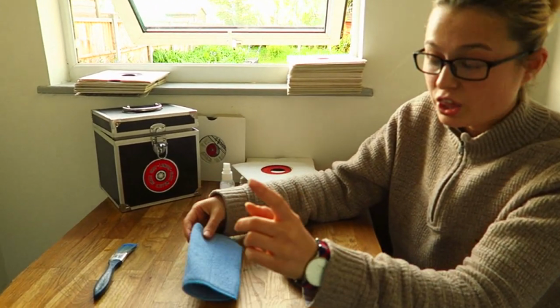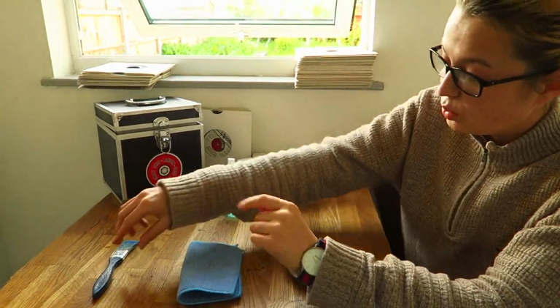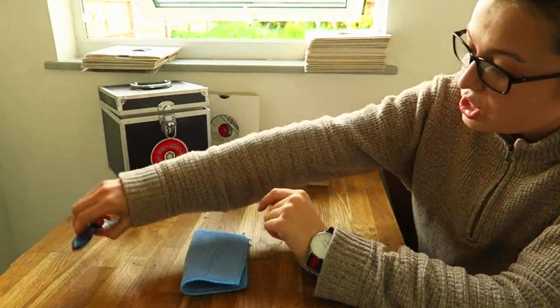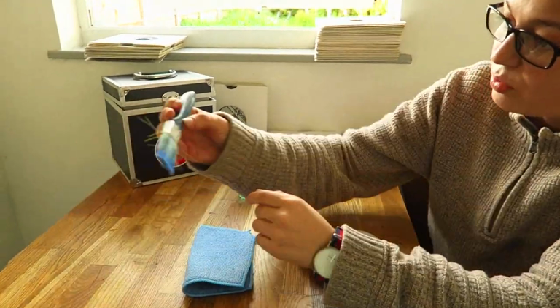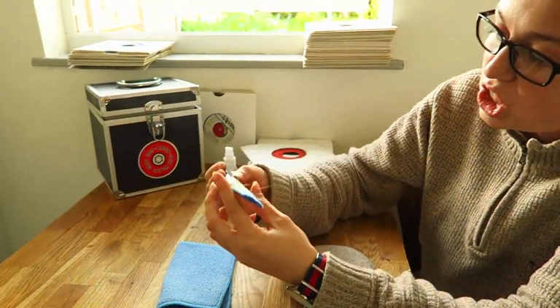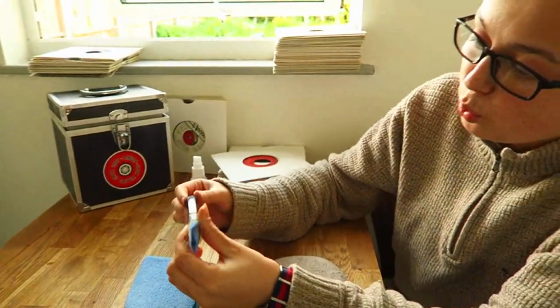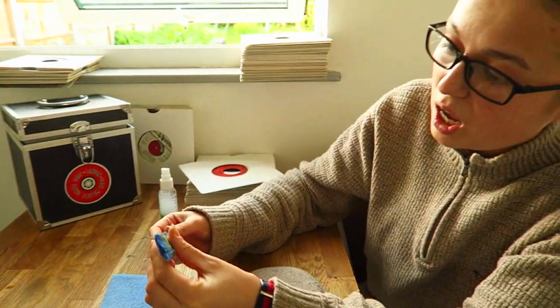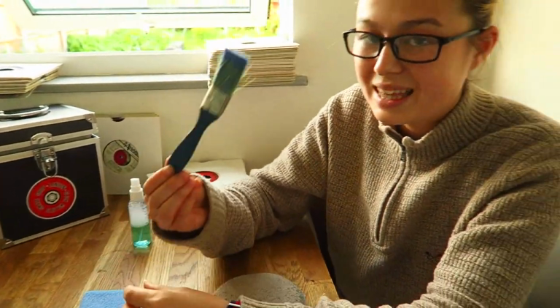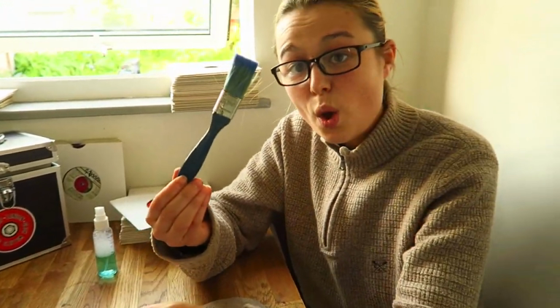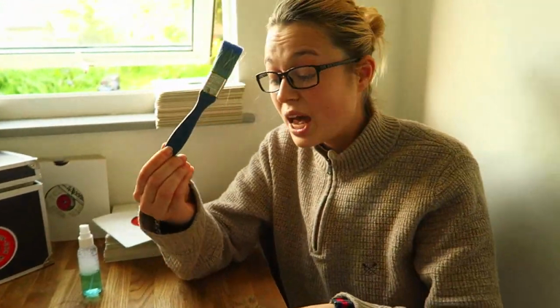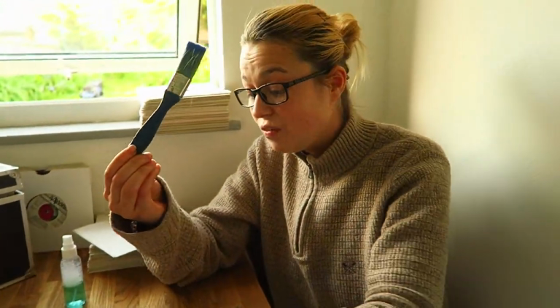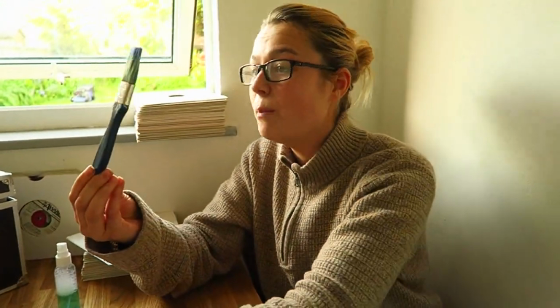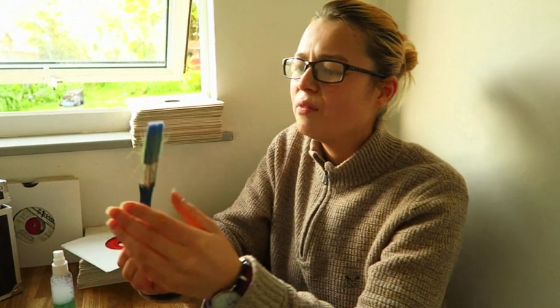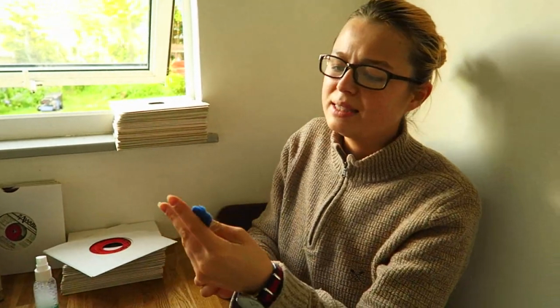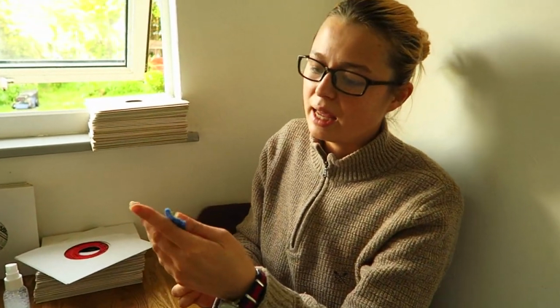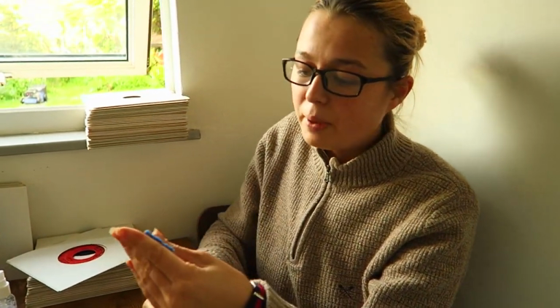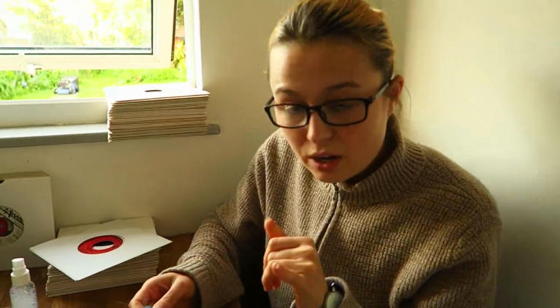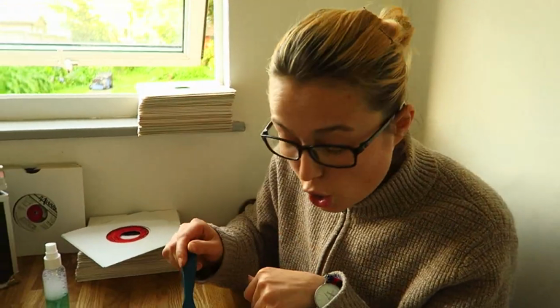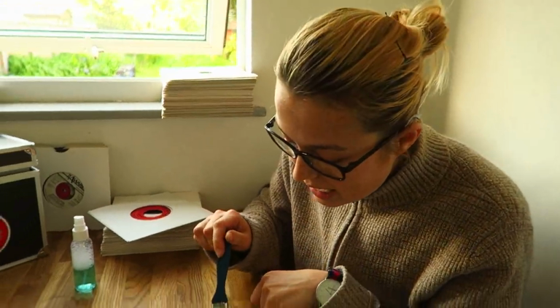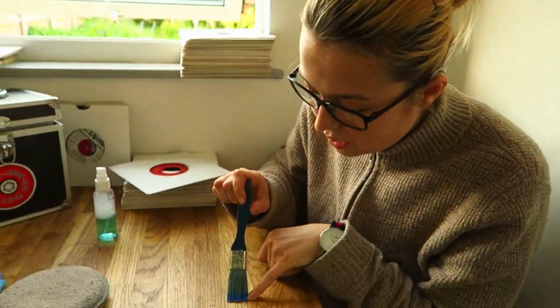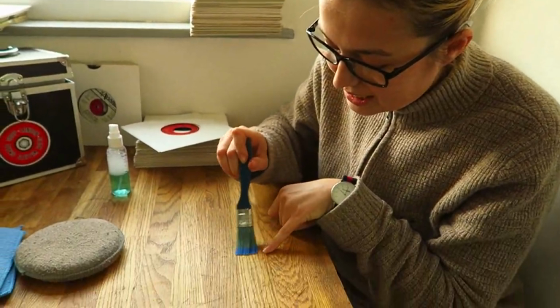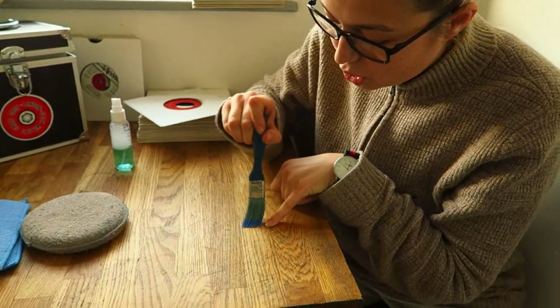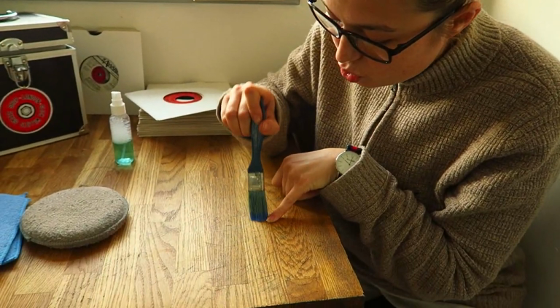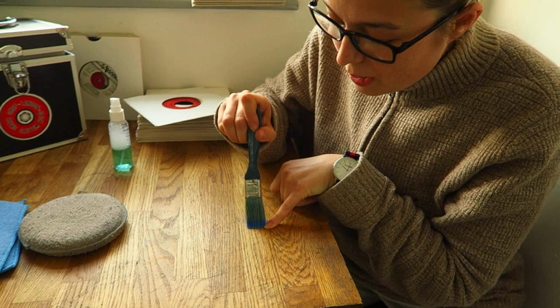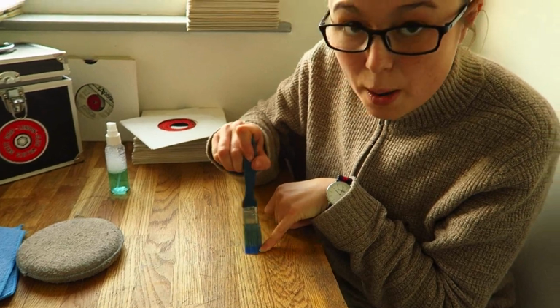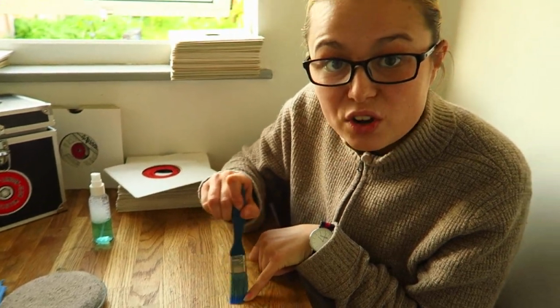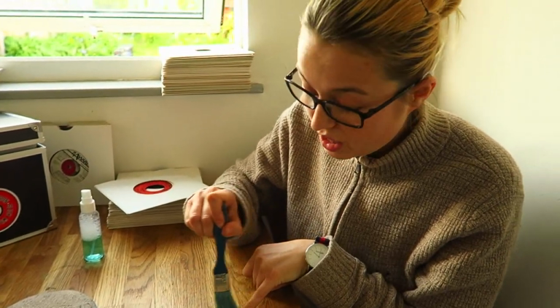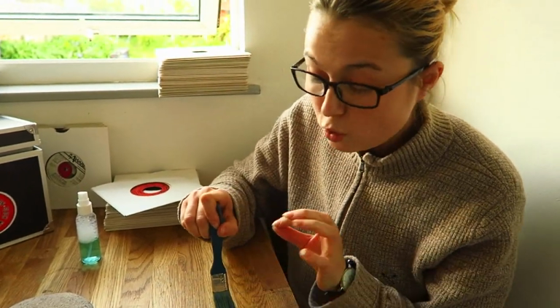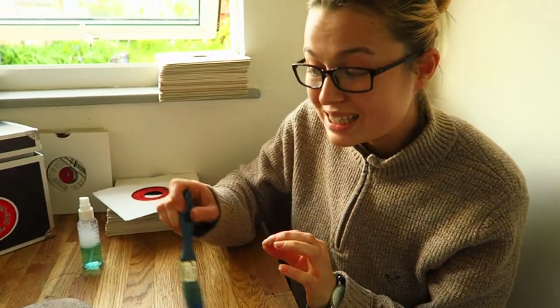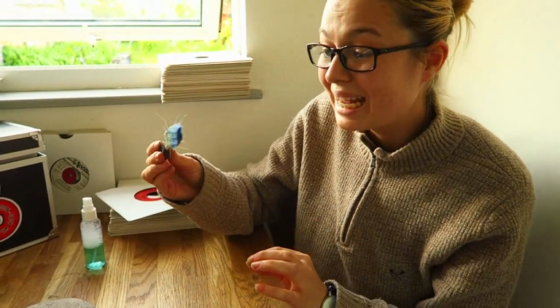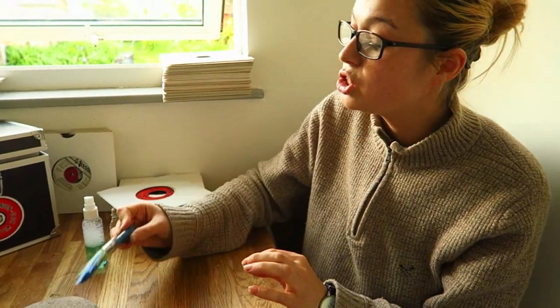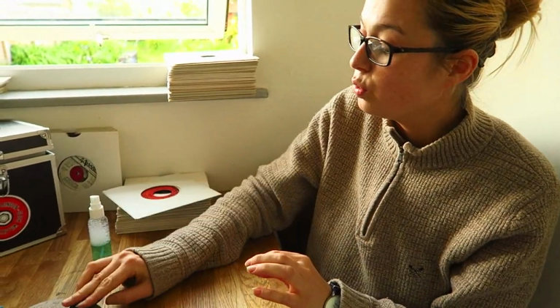The other thing I use, which I think really gets into the grooves, is this — it's actually from a Harris painting set. The material on this is absolutely fantastic because it doesn't scratch, but it's abrasive enough that it removes dust and gets into the grooves.